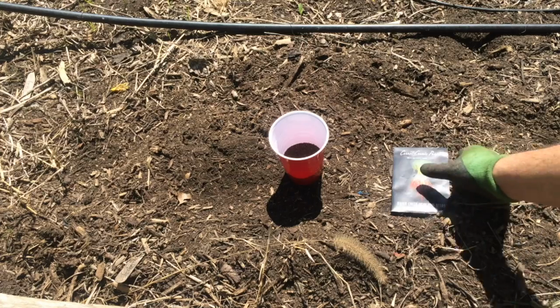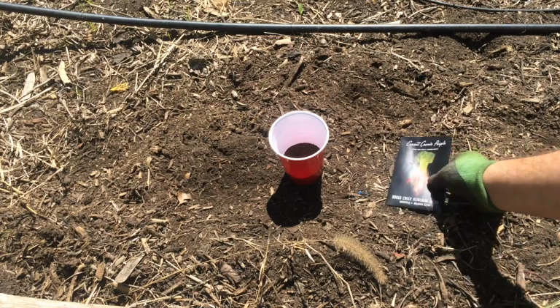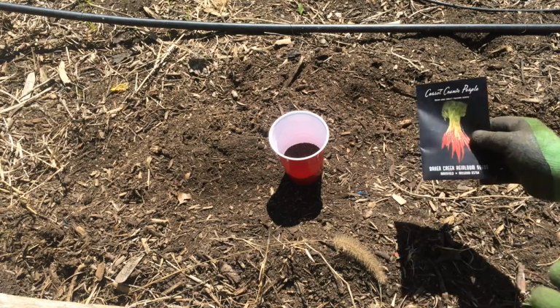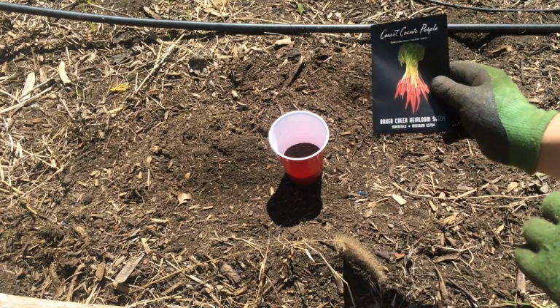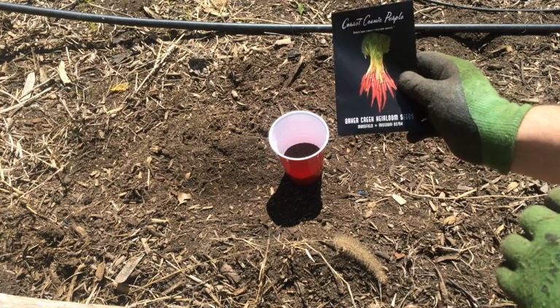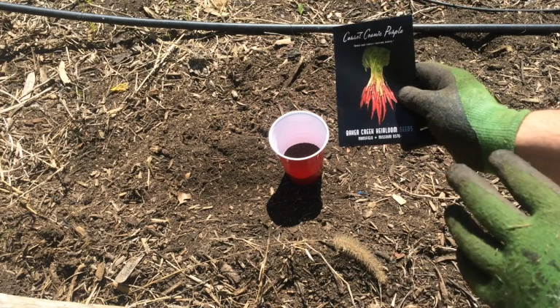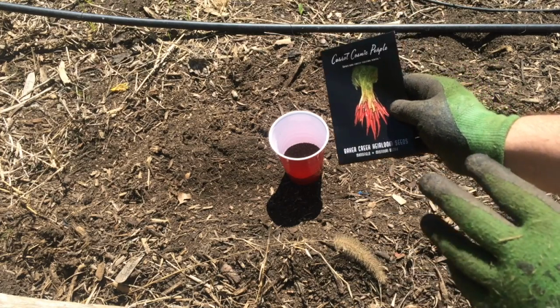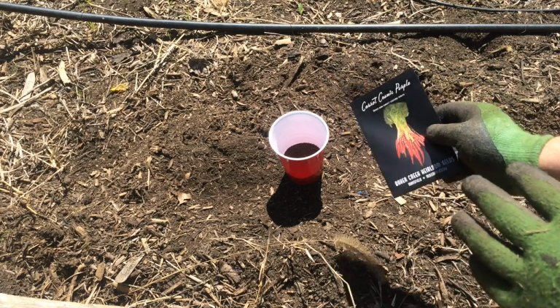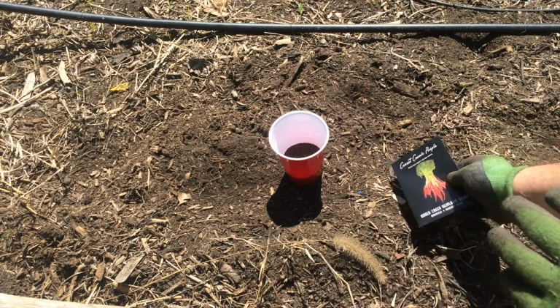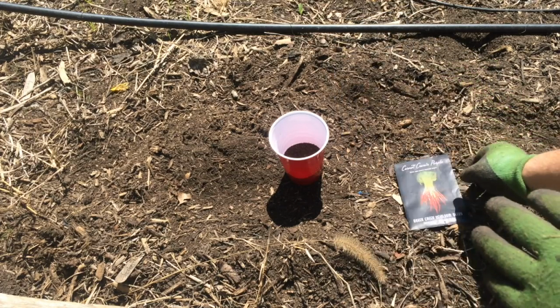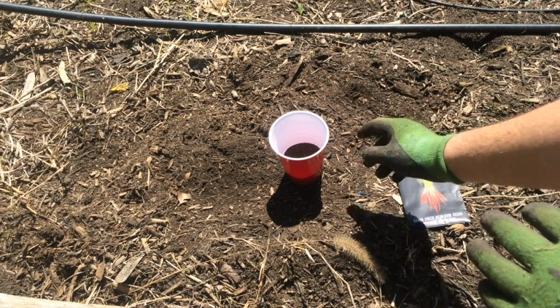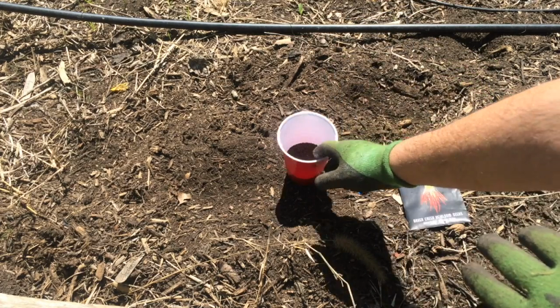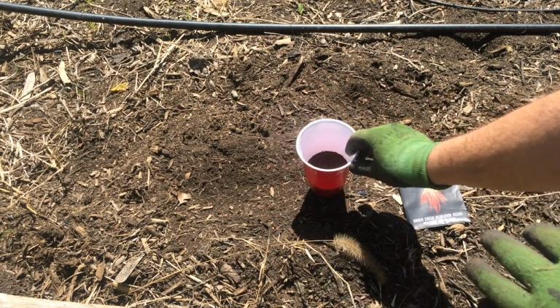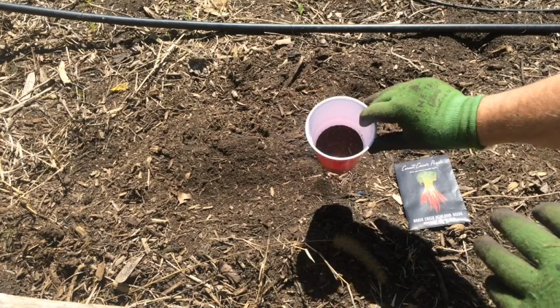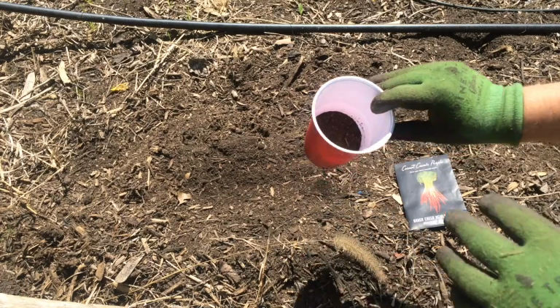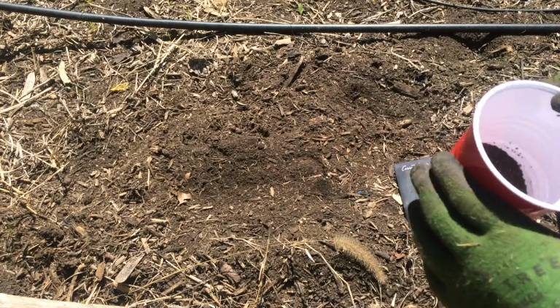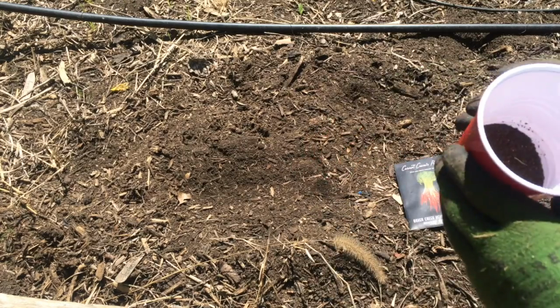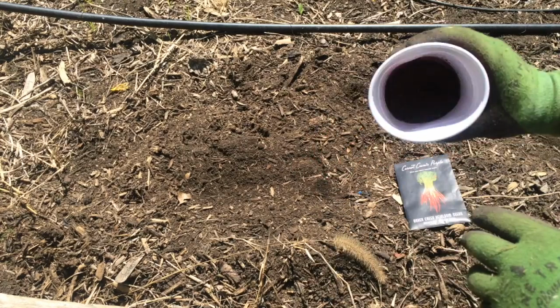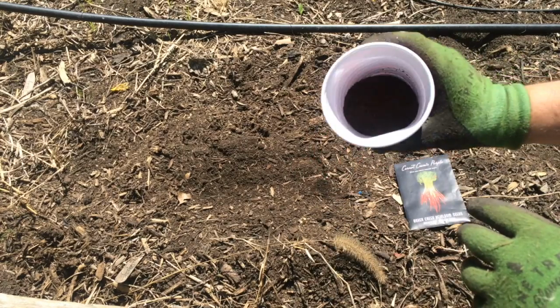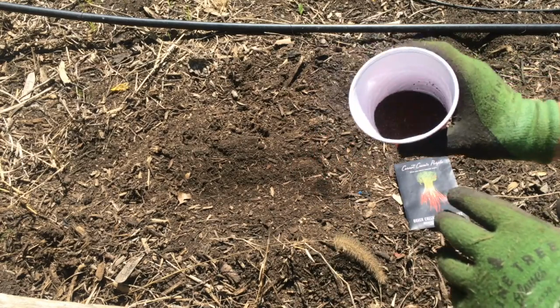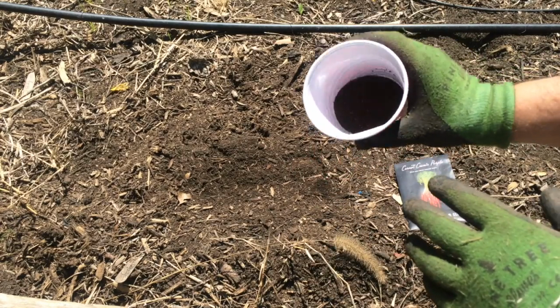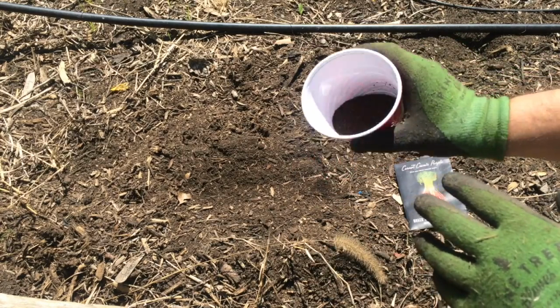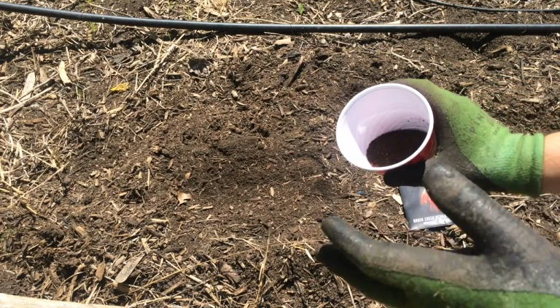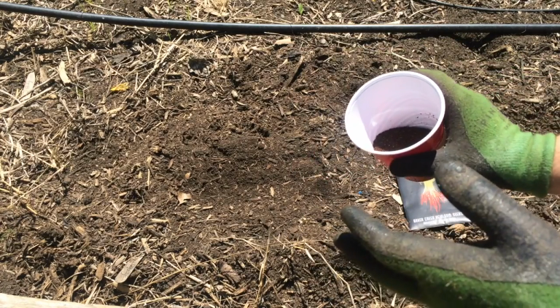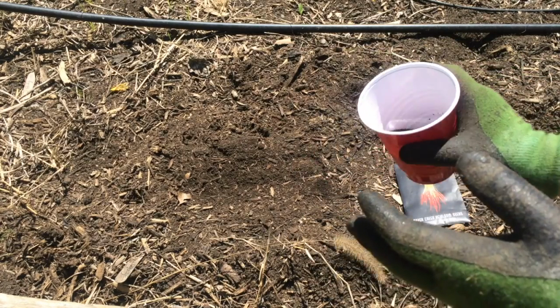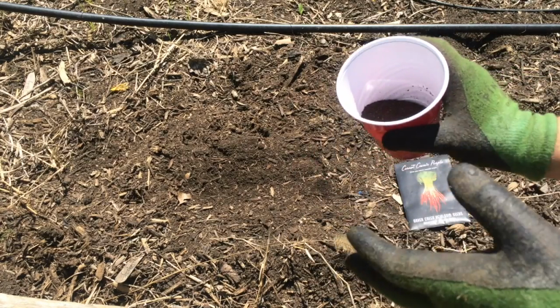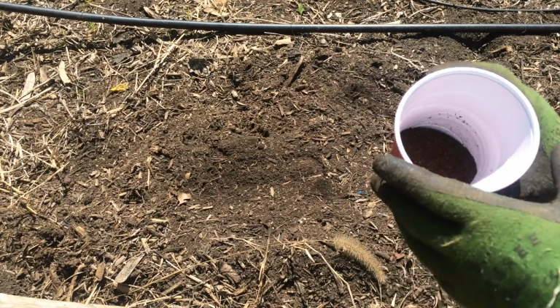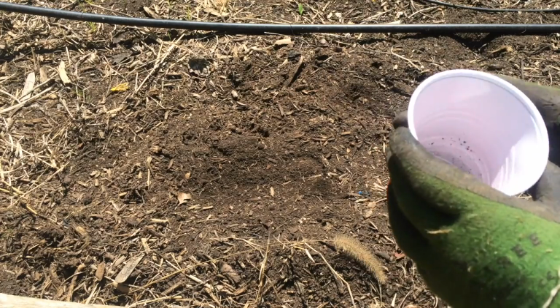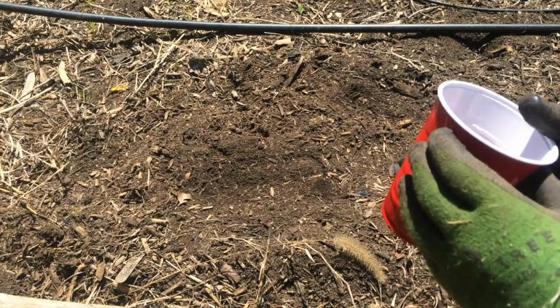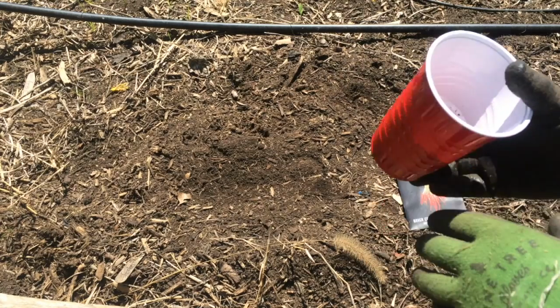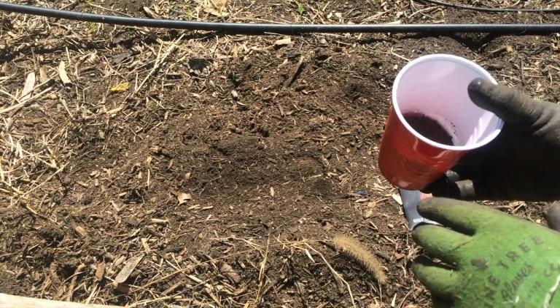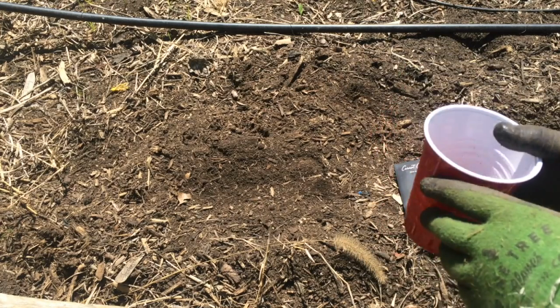Here's a tip for planting carrots. I have here some coffee grounds — you can either dry out some spent coffee grounds or use fresh coffee grounds.